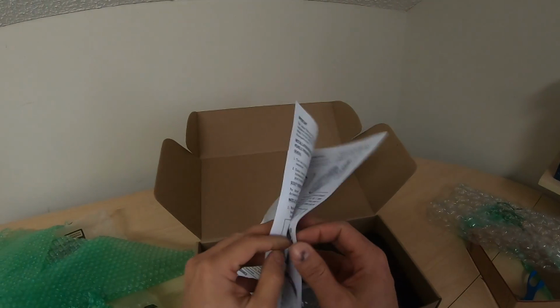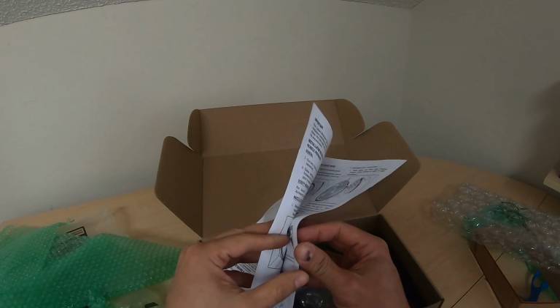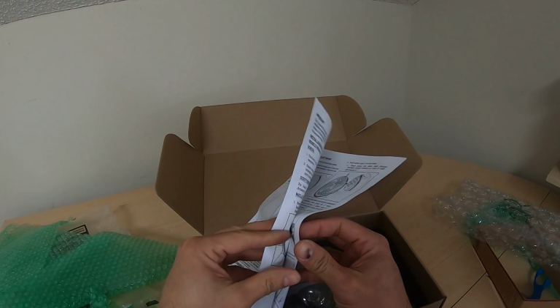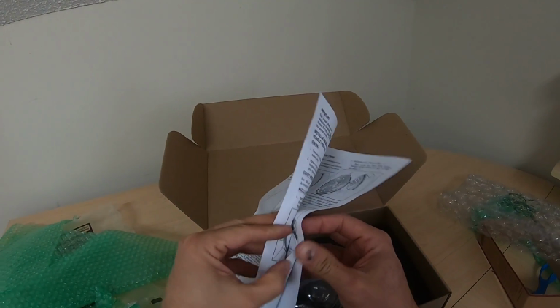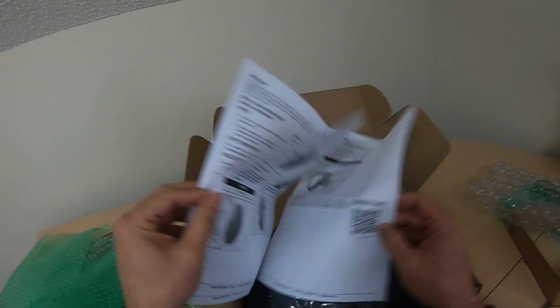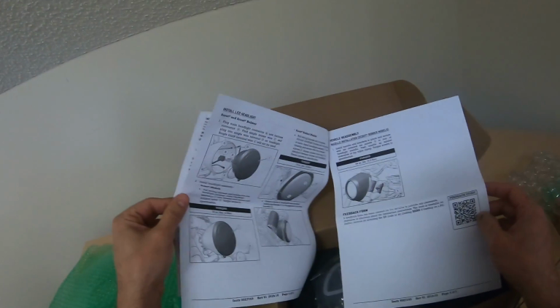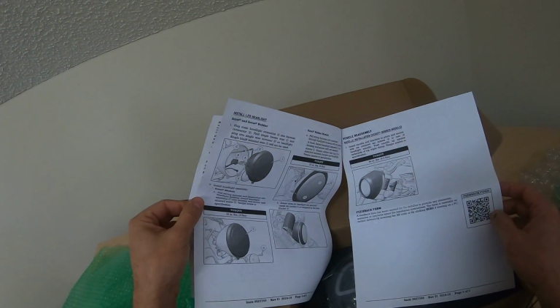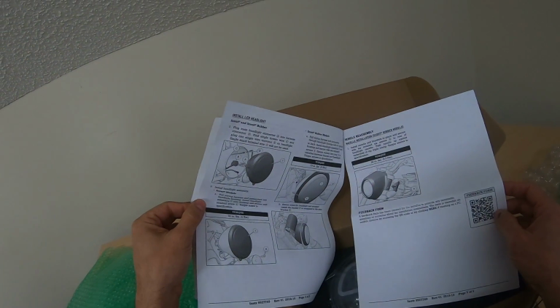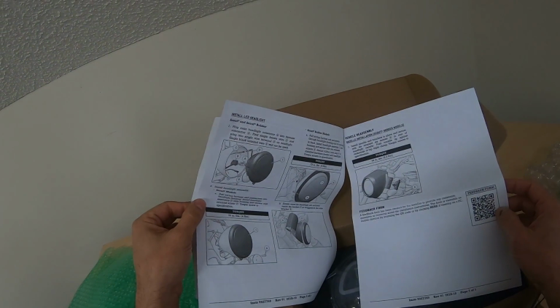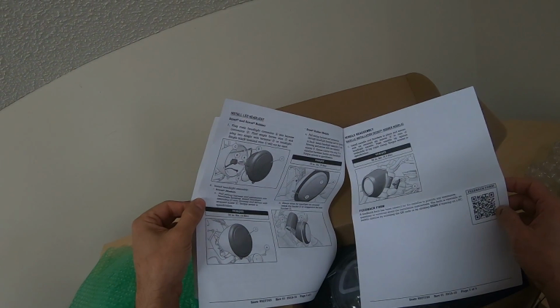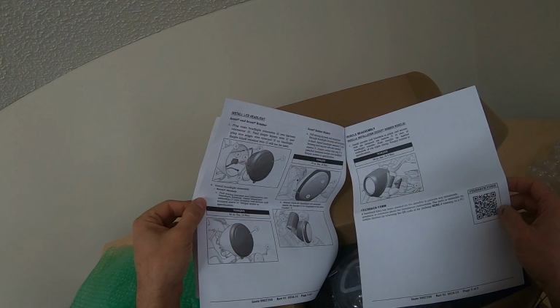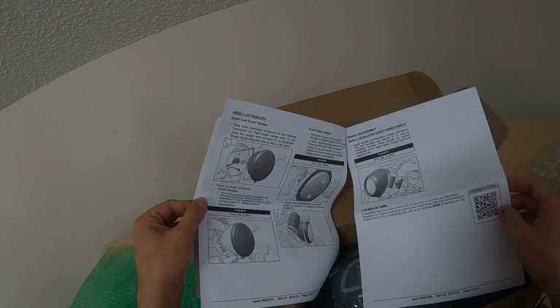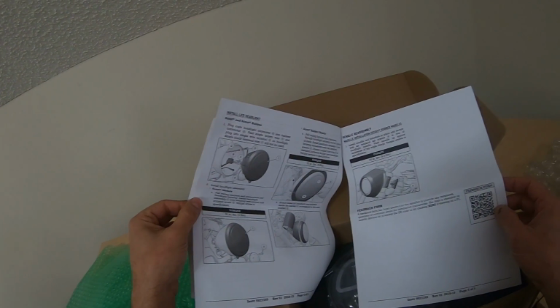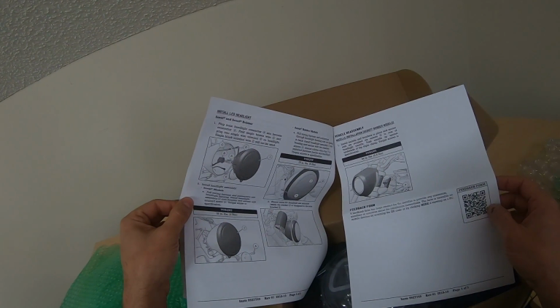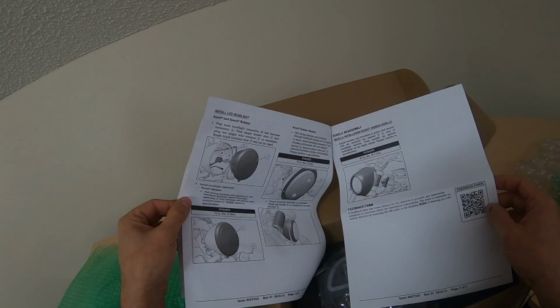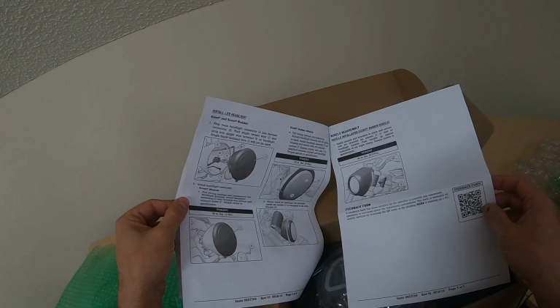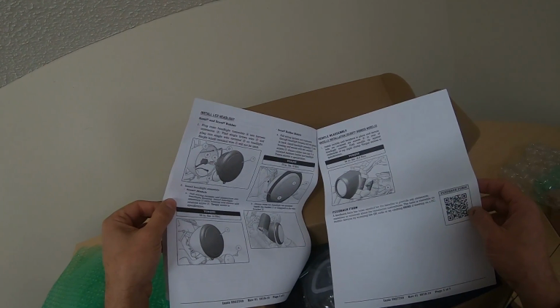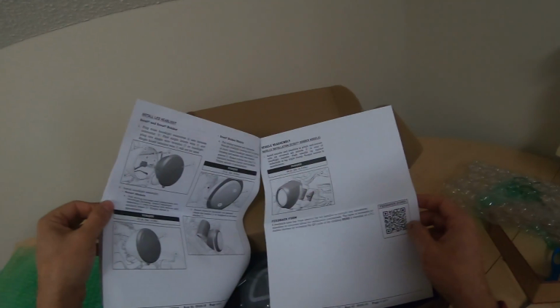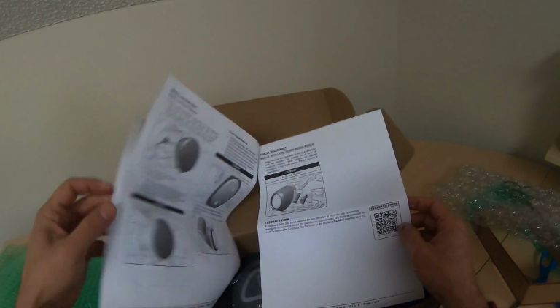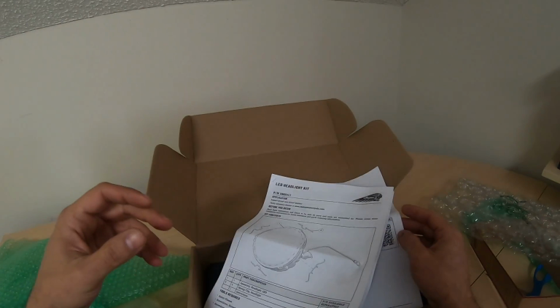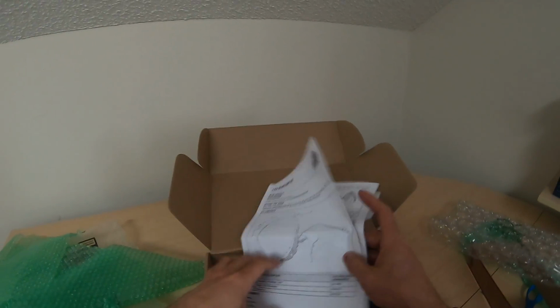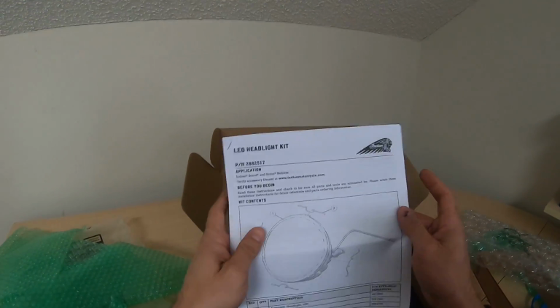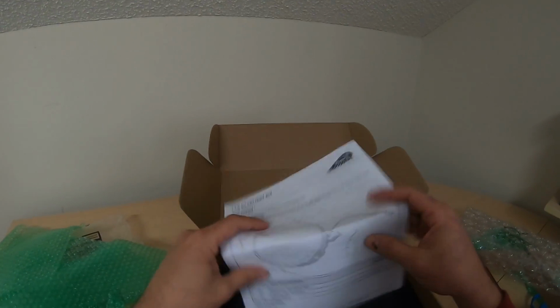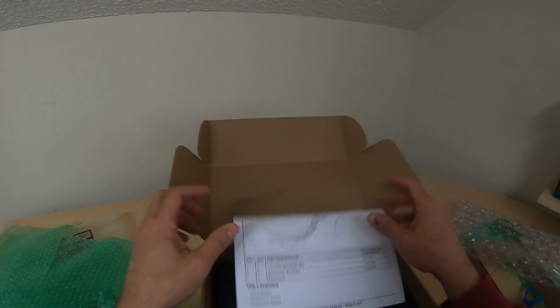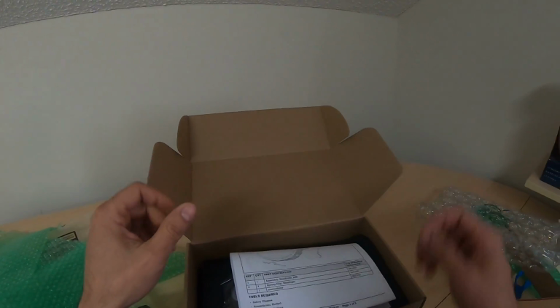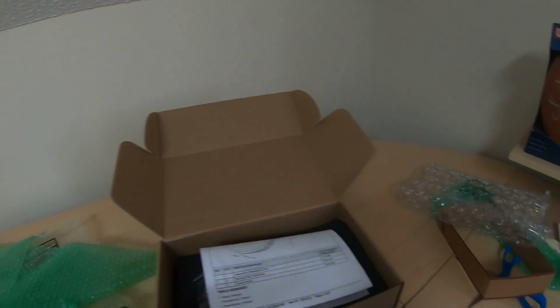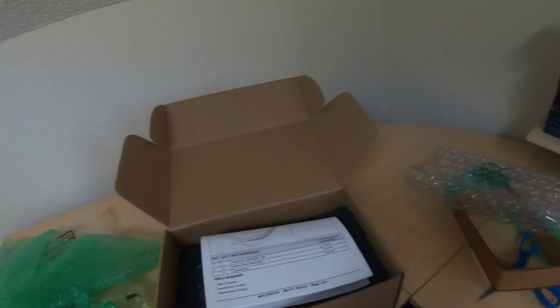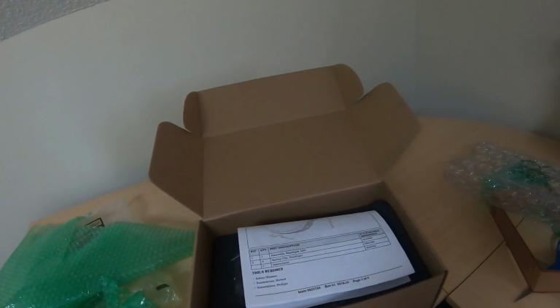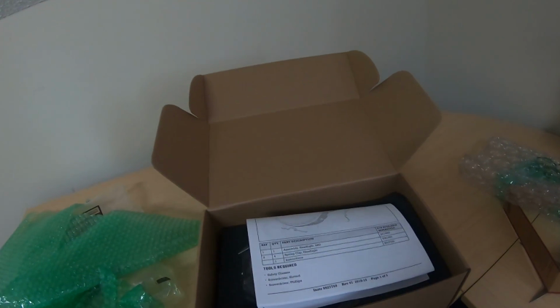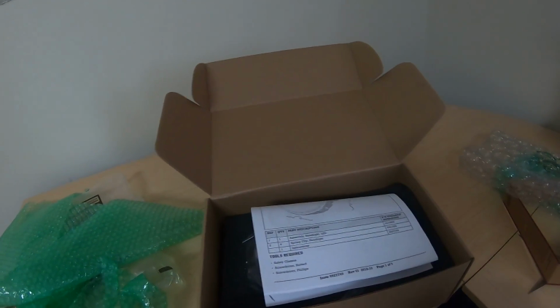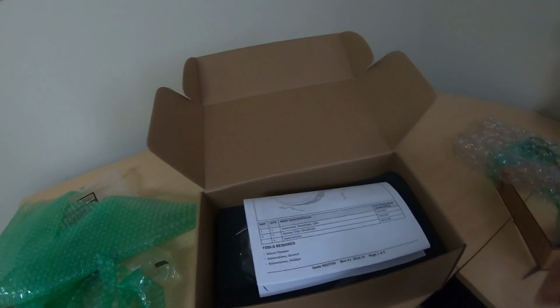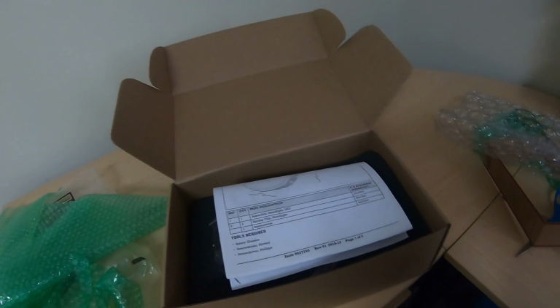Really excited about it. Can't wait to get it done. Awesome. Until the install — I'm out.